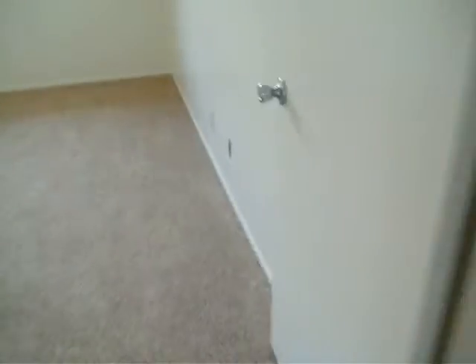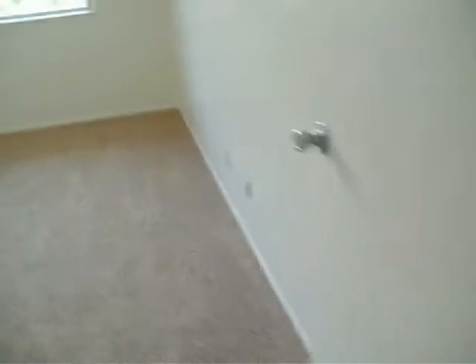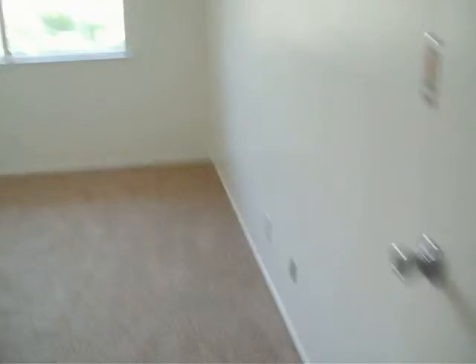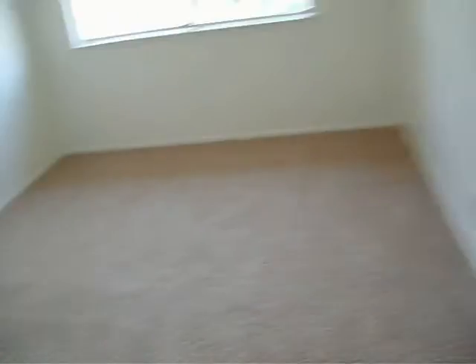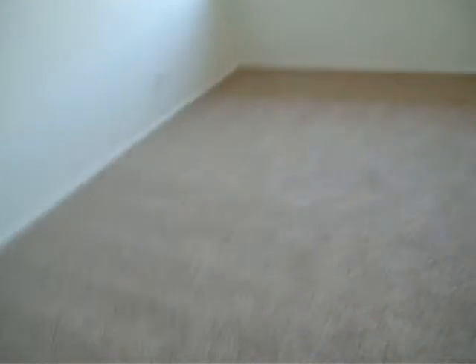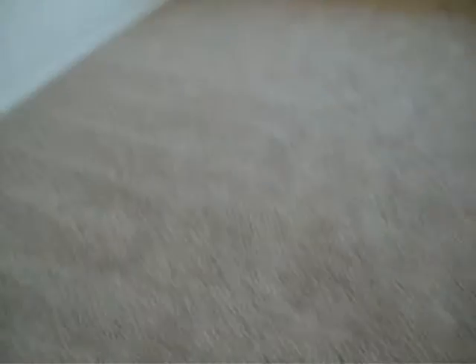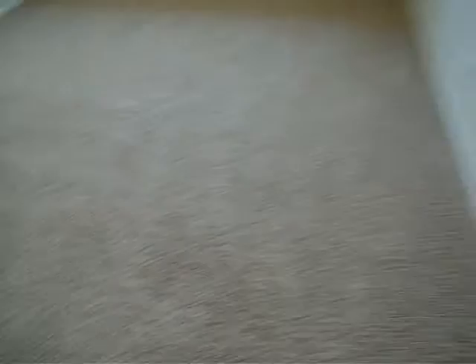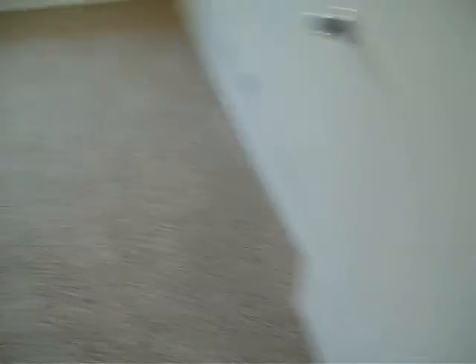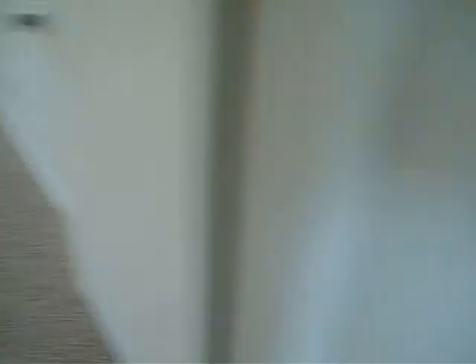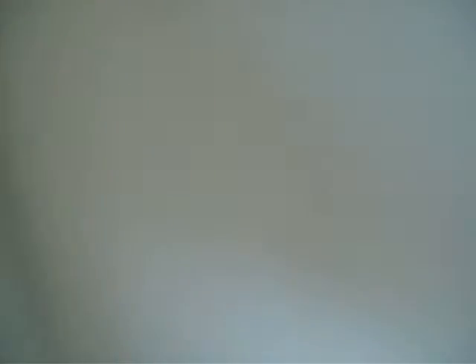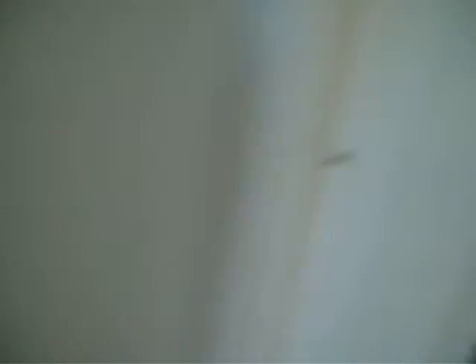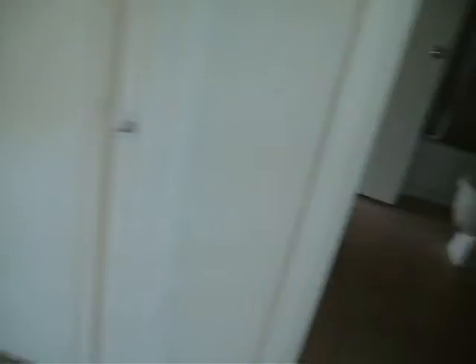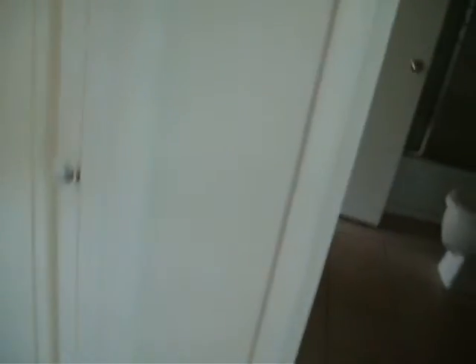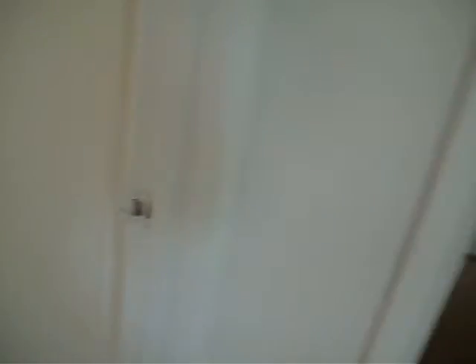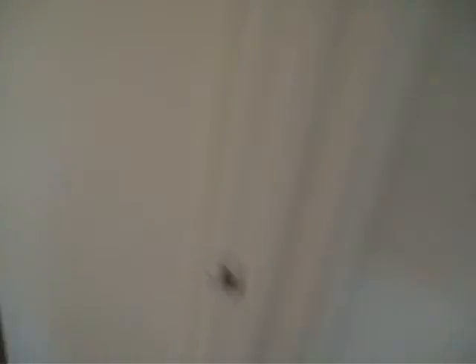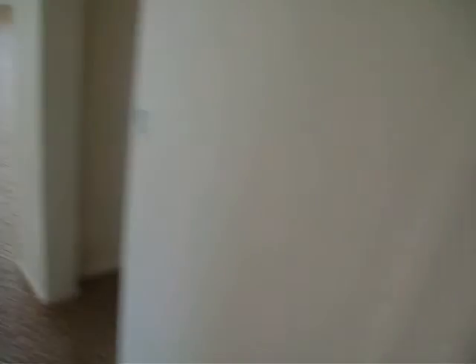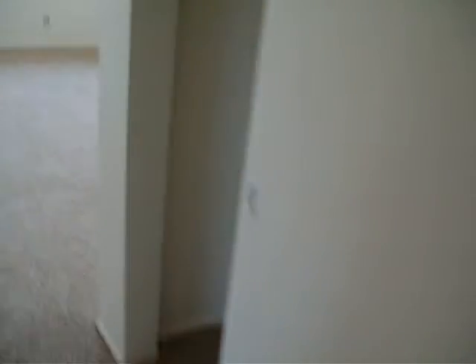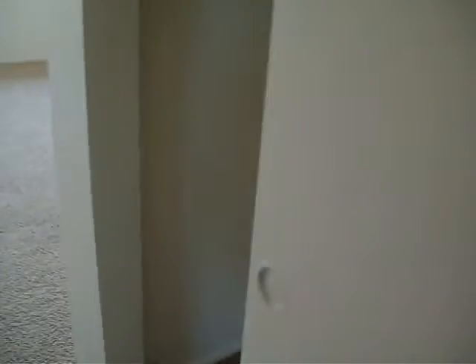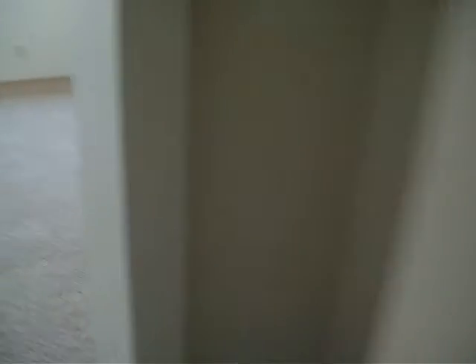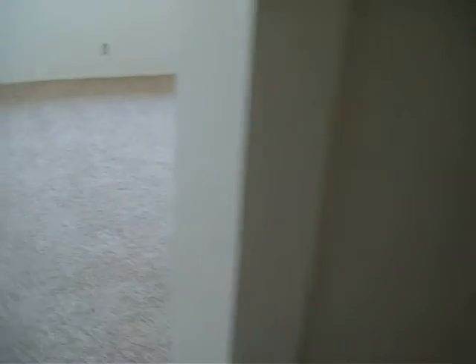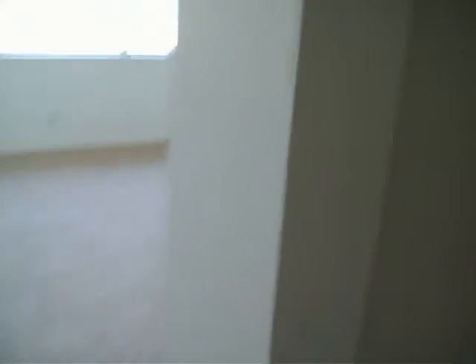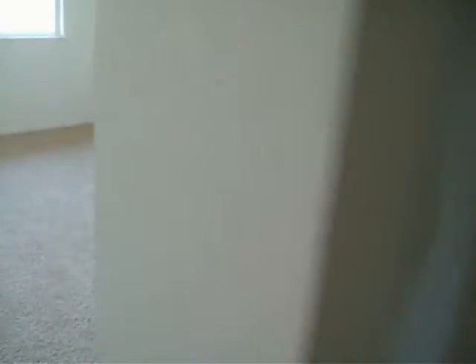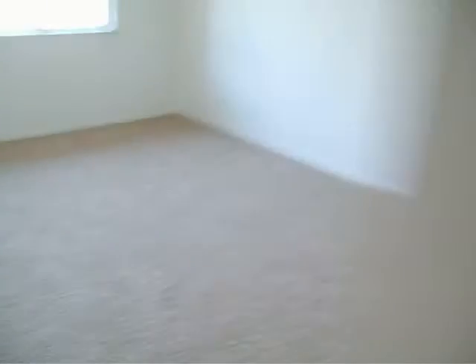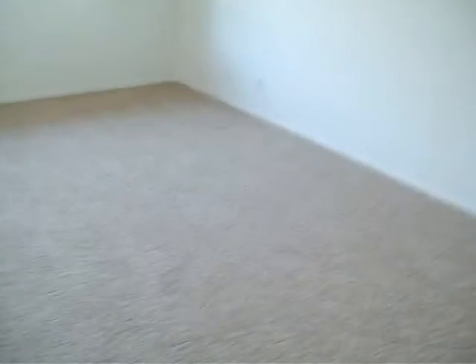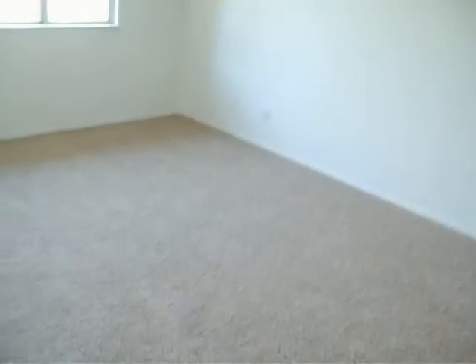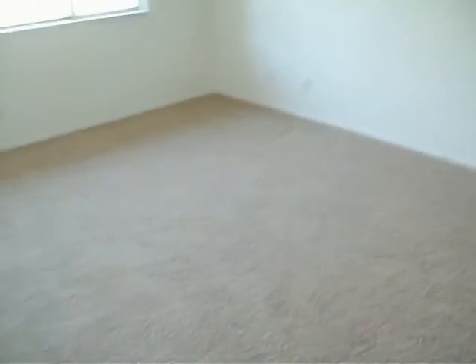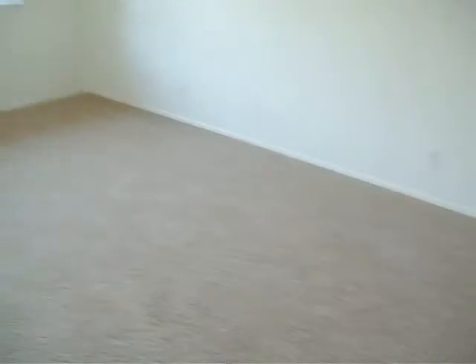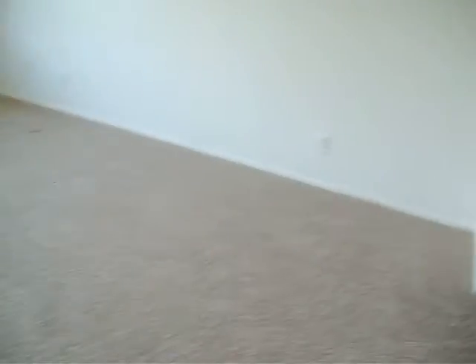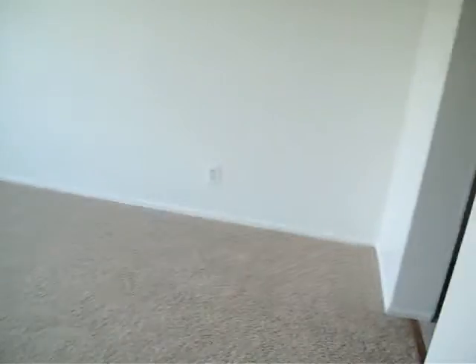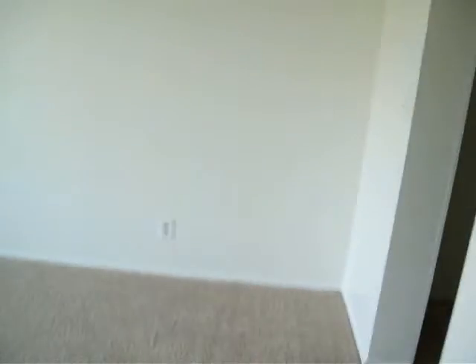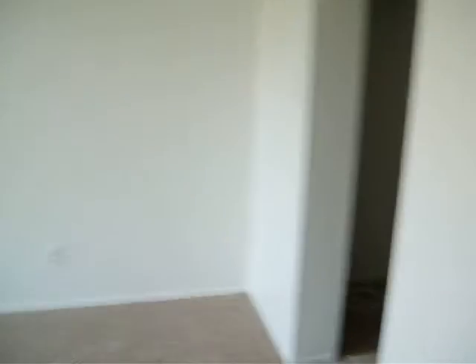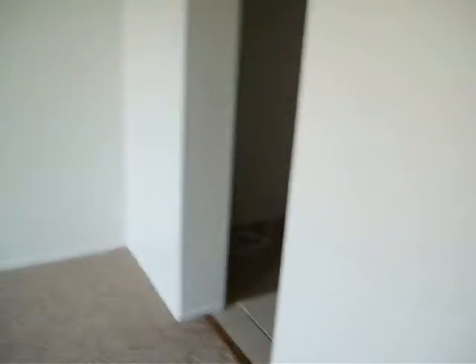Good paint, good carpet. Room 1. Room 2. Good paint, good carpet.